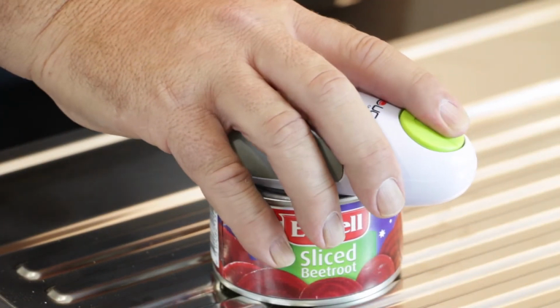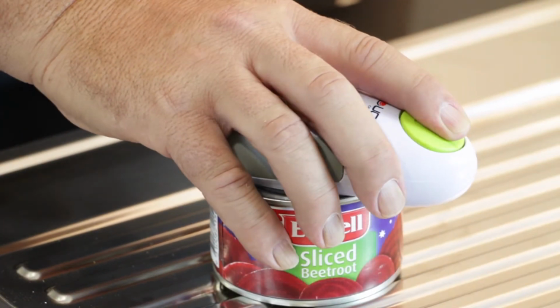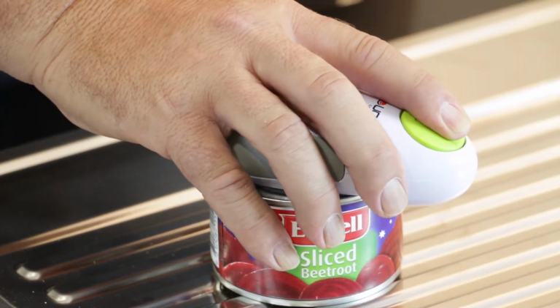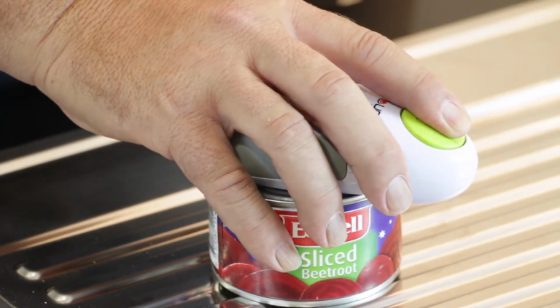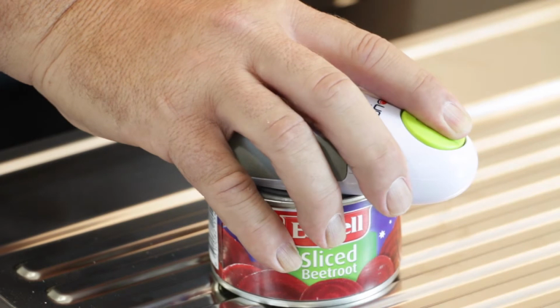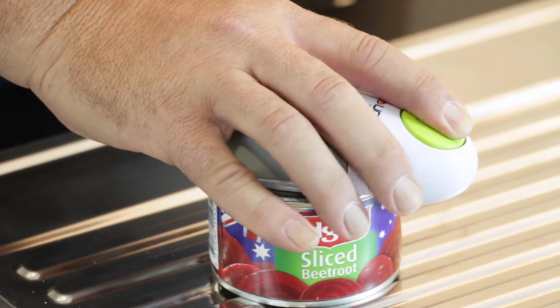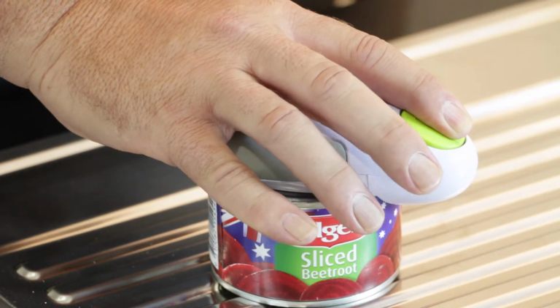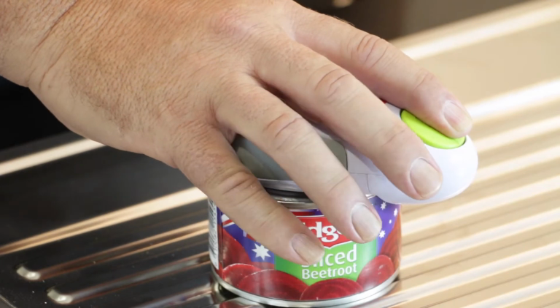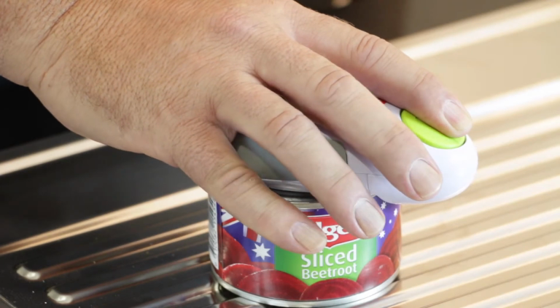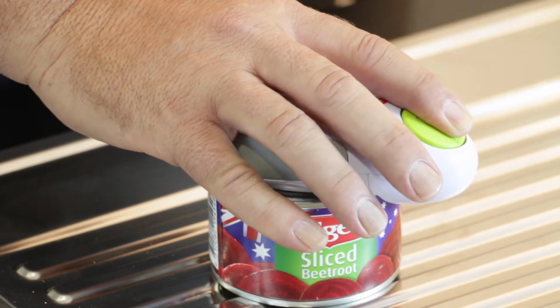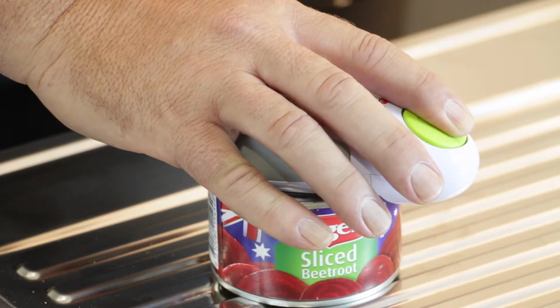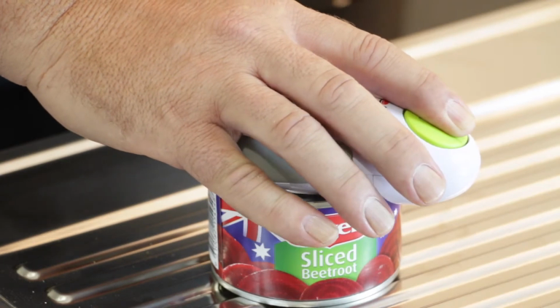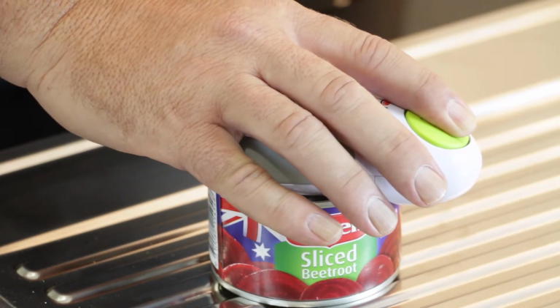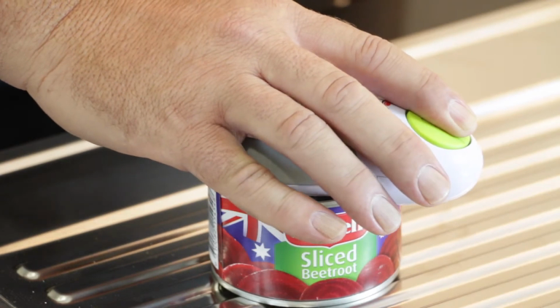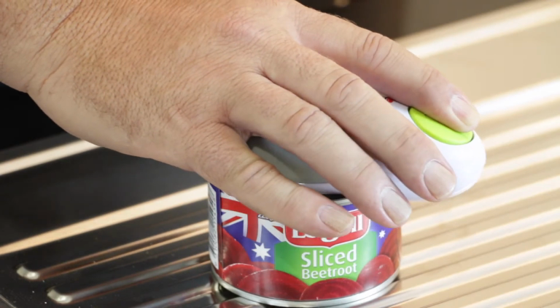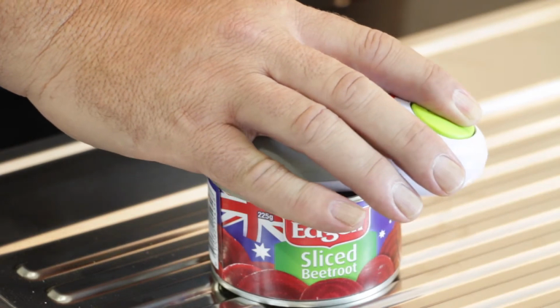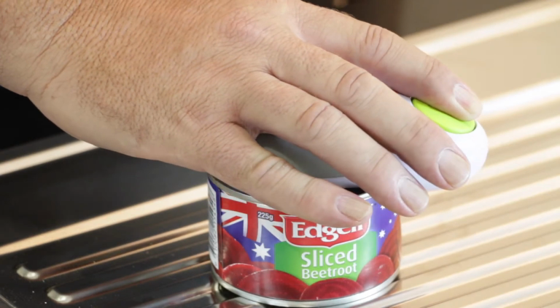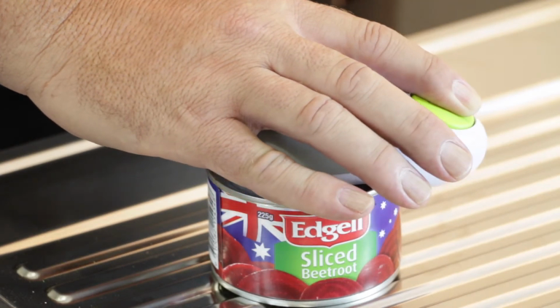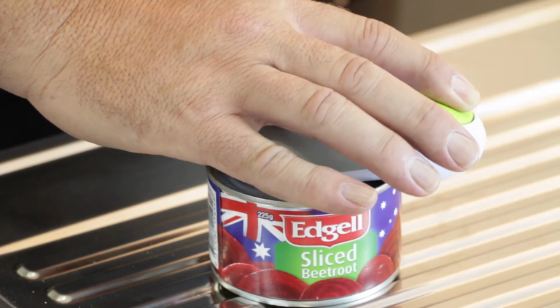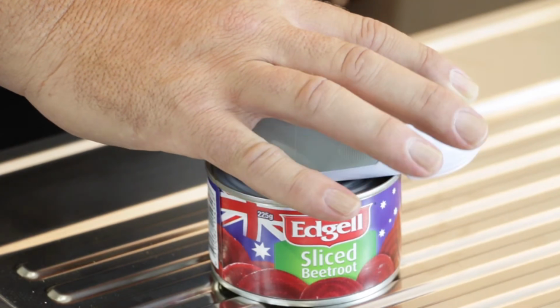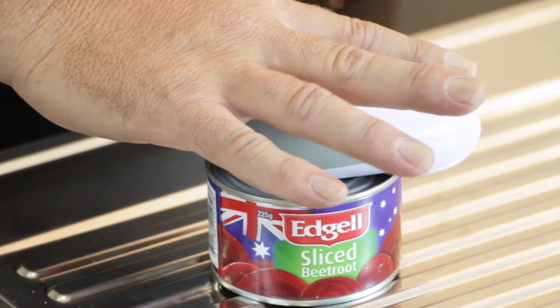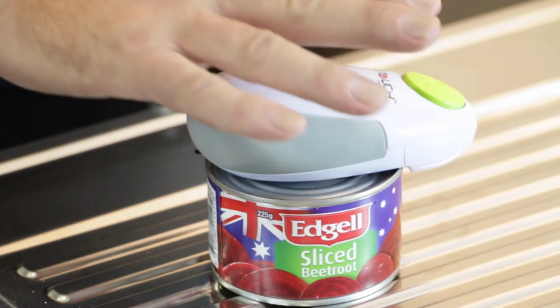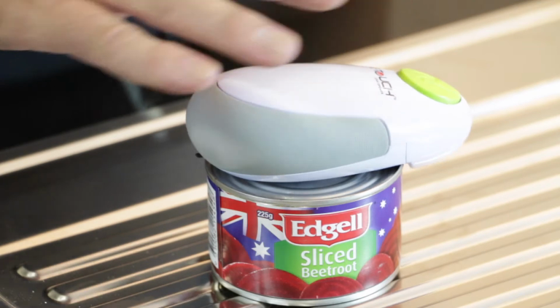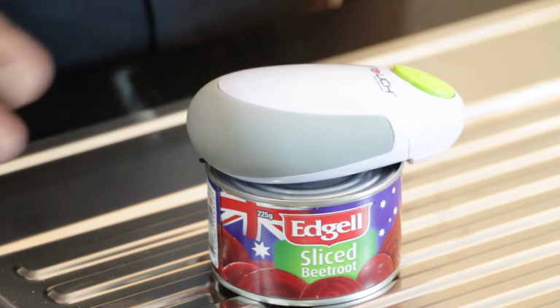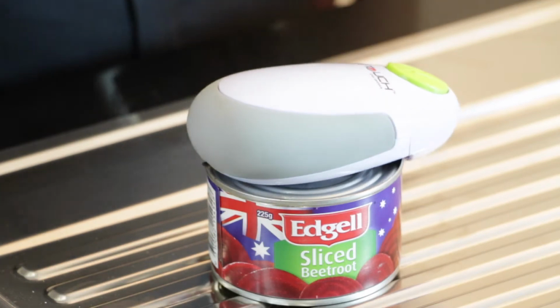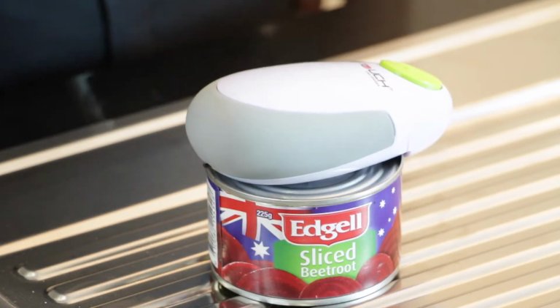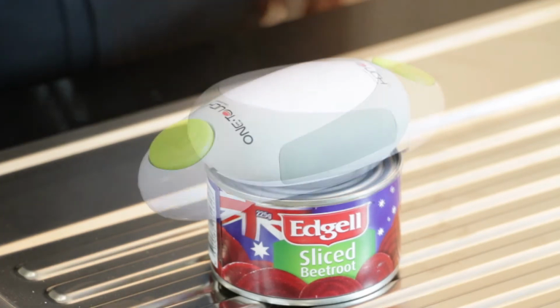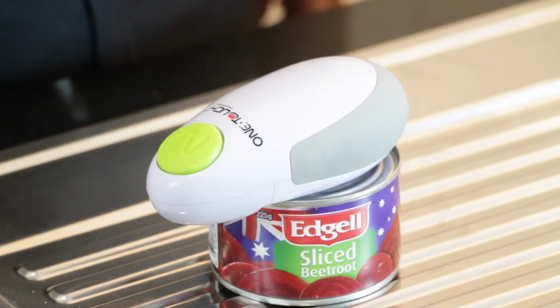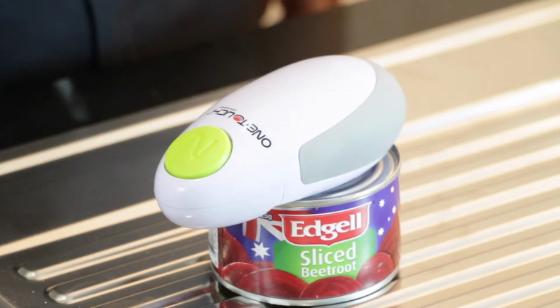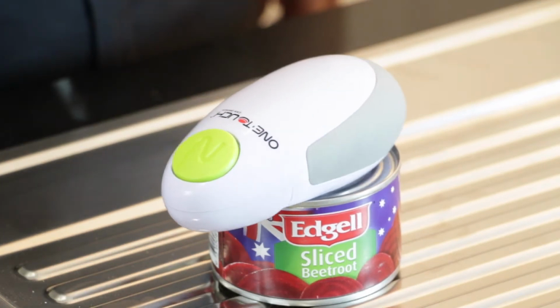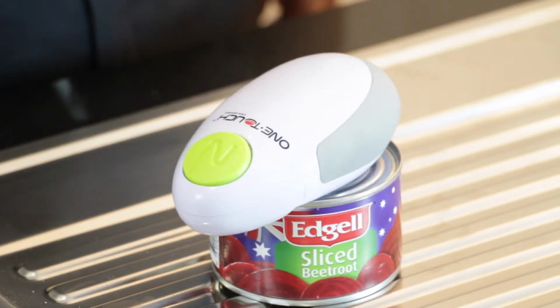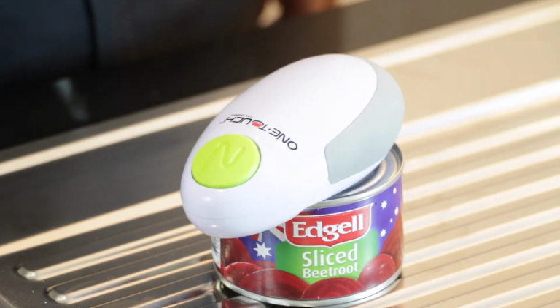hold the button on the can for 5 seconds, release and the One Touch Can Opener does the rest.